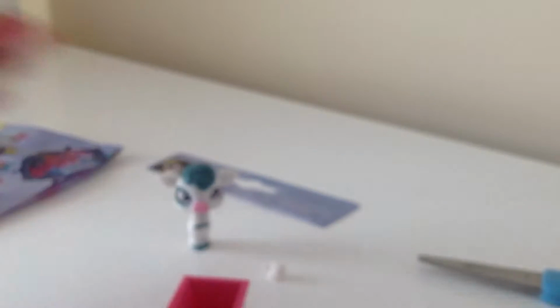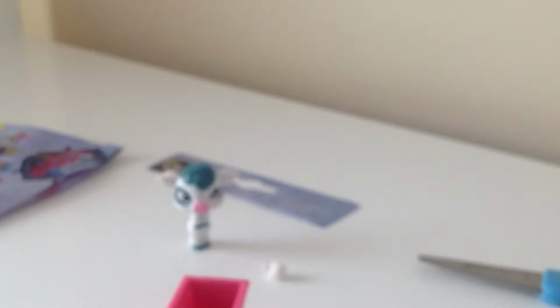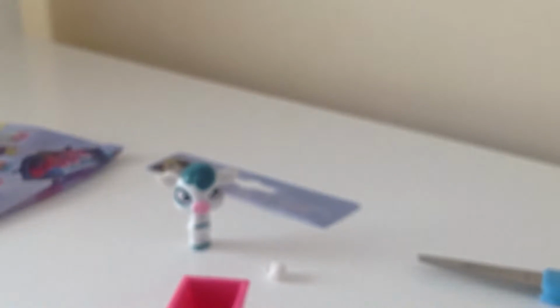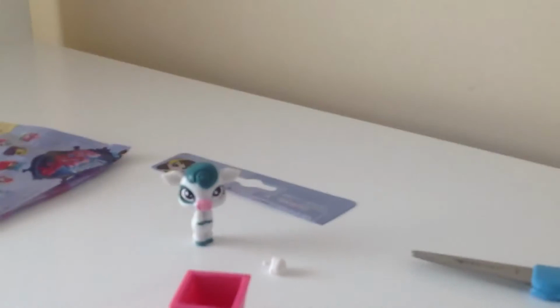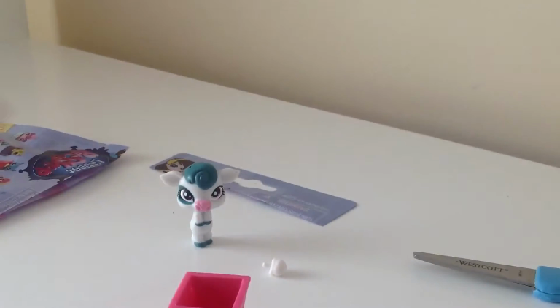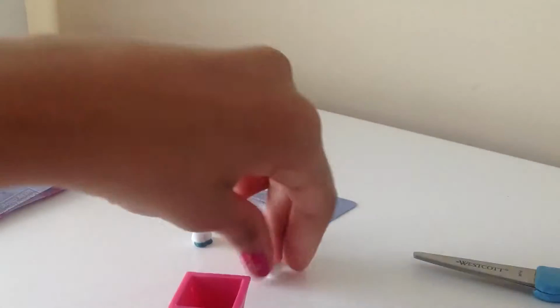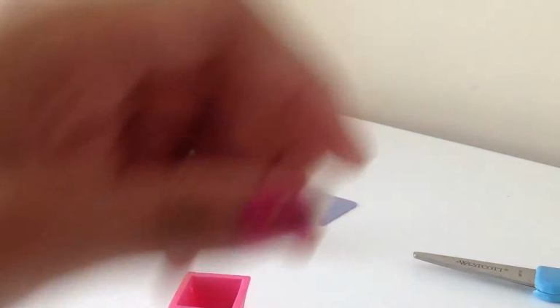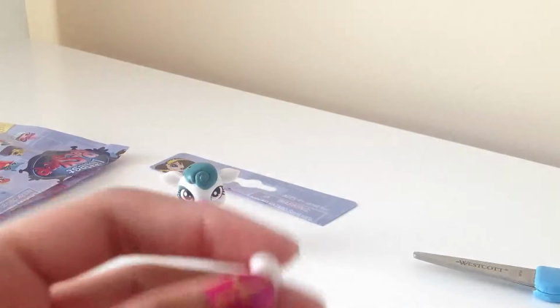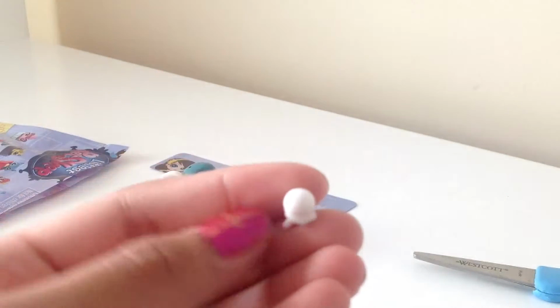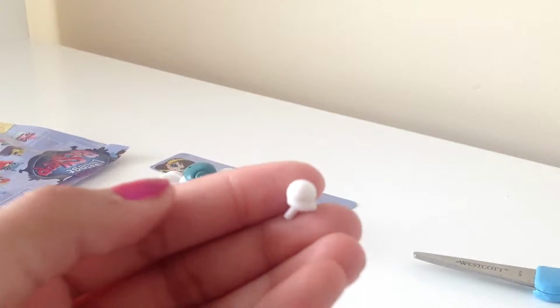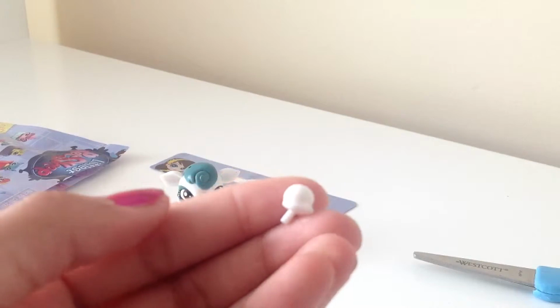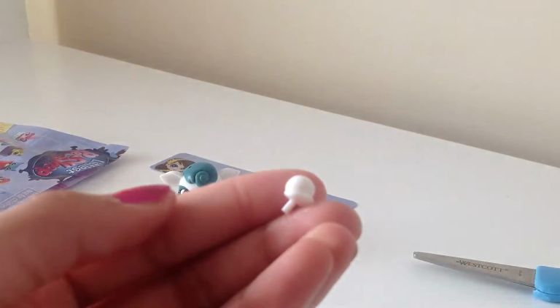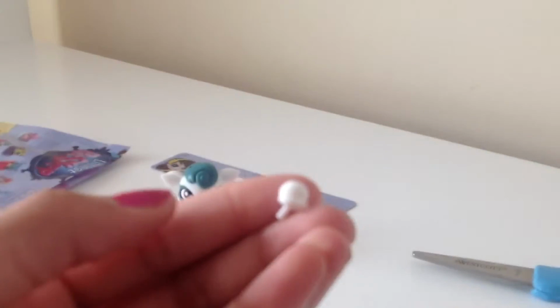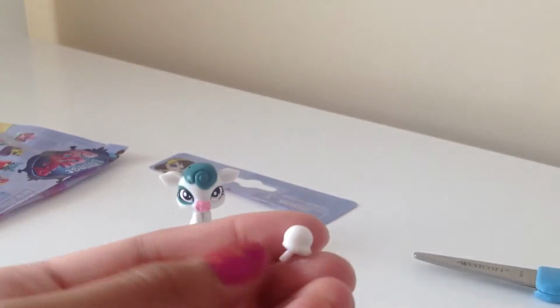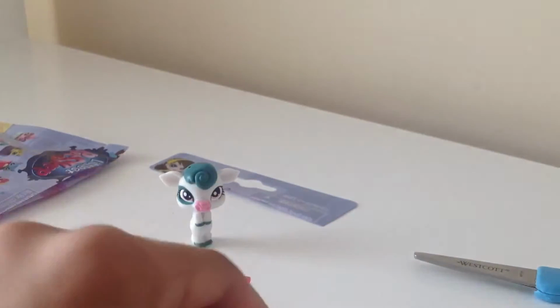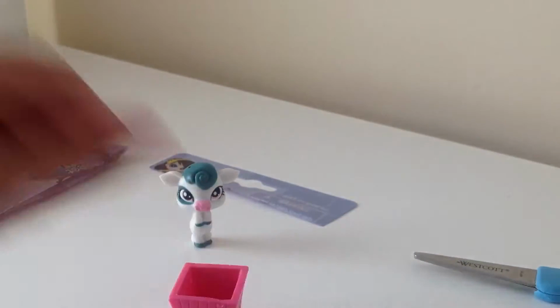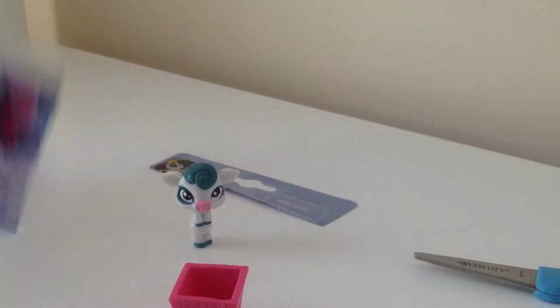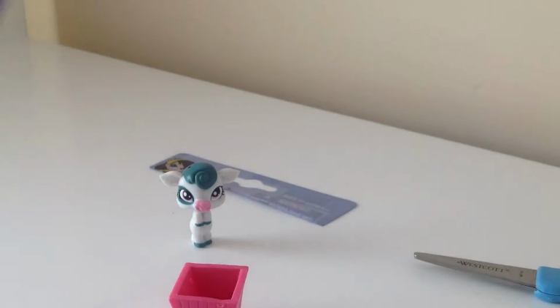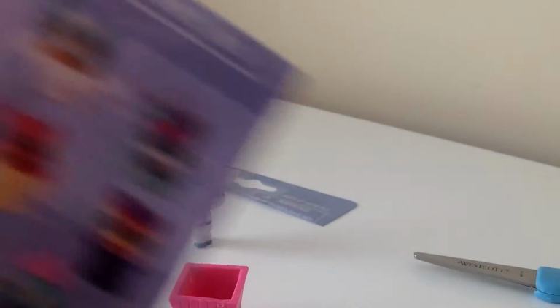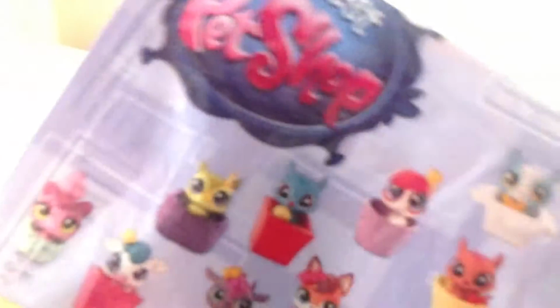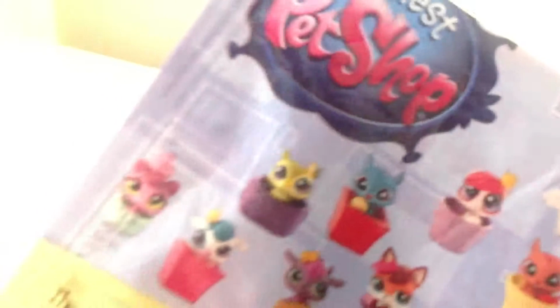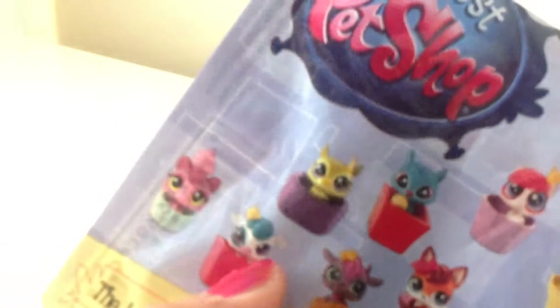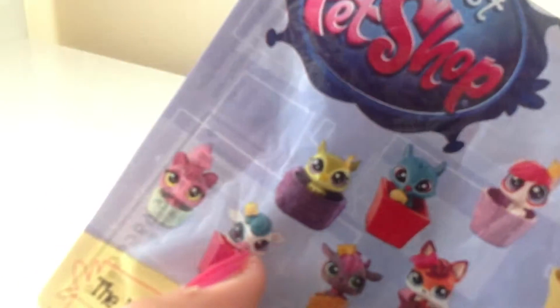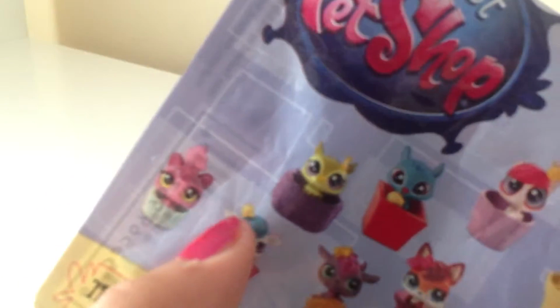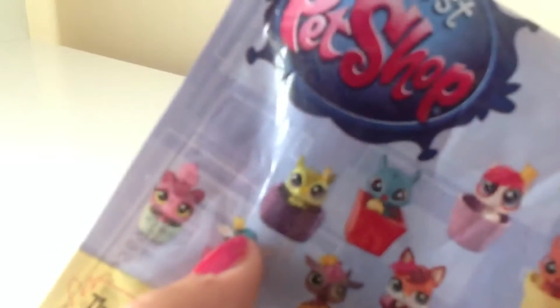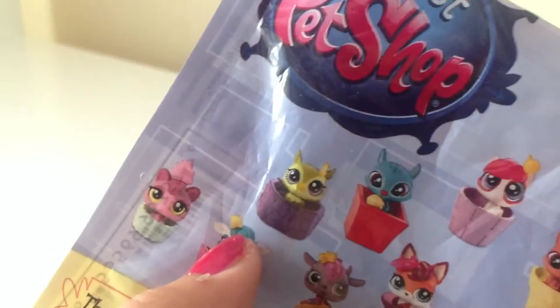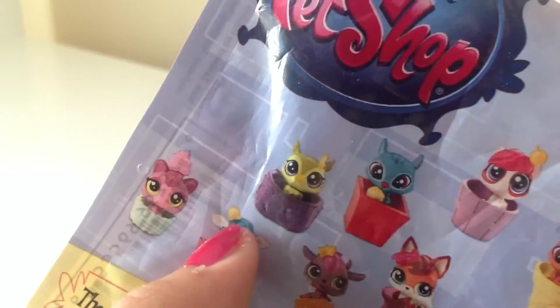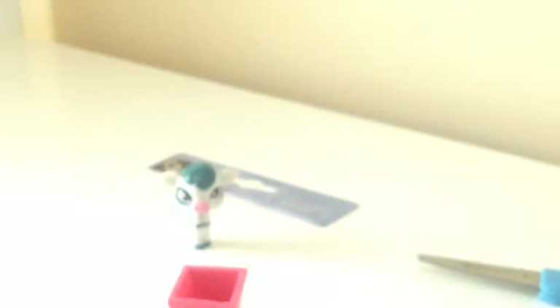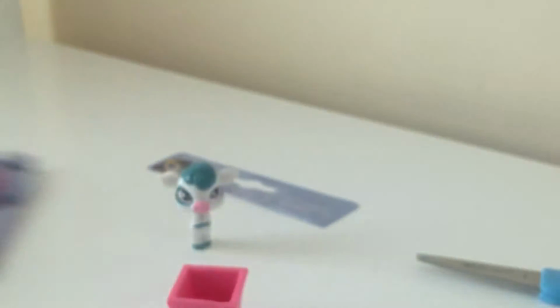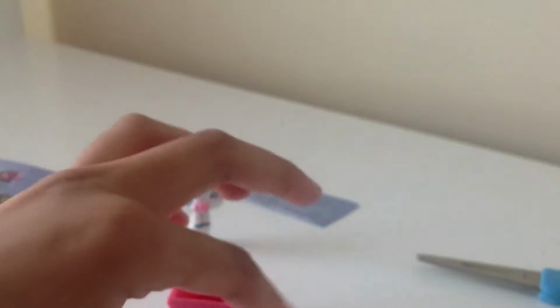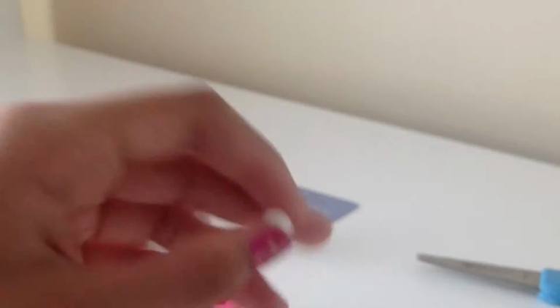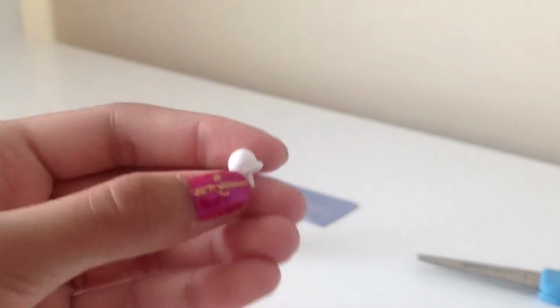Yeah, he can stand on his own. And it also comes with this little deco bit. I thought this was yellow. As you can see on the package, it's yellow right here. Do you see that right there? That's supposed to be yellow, but it's white.